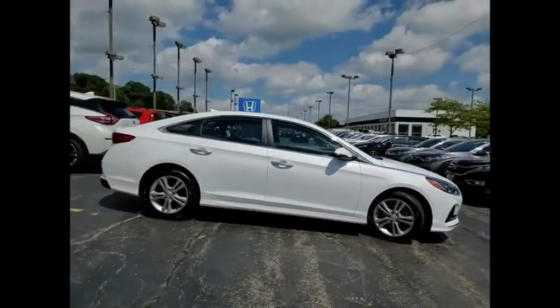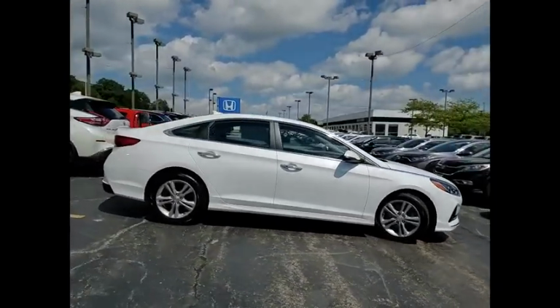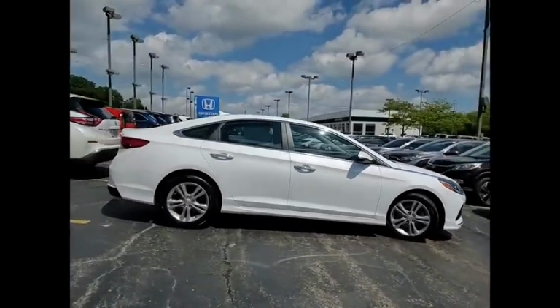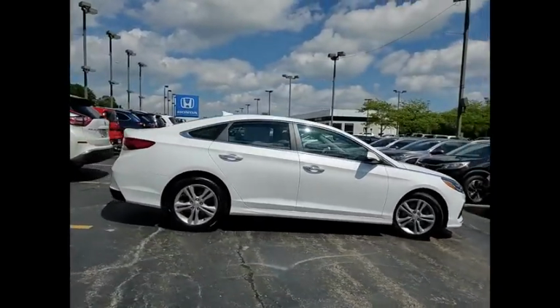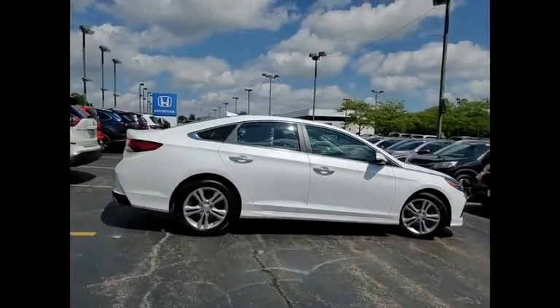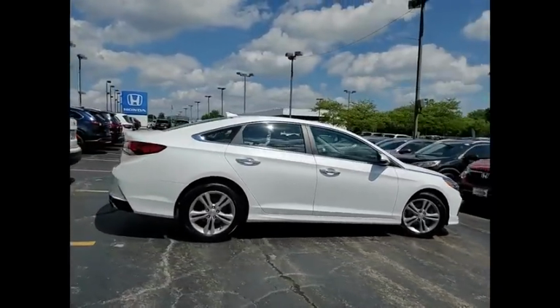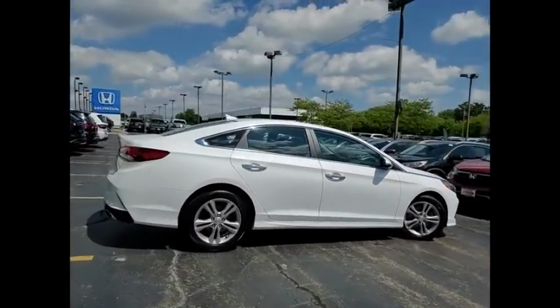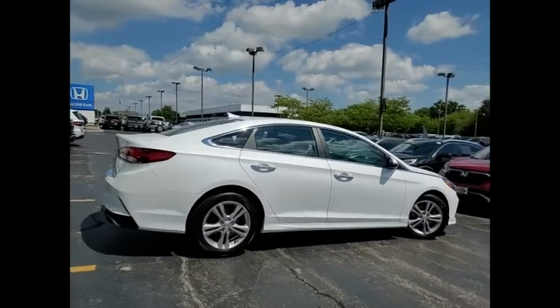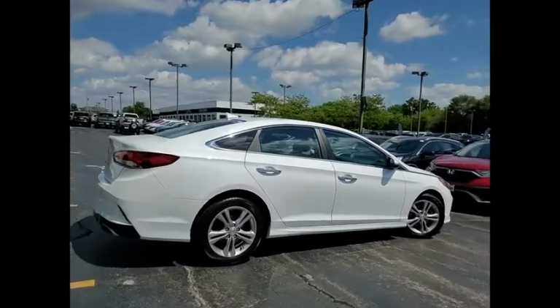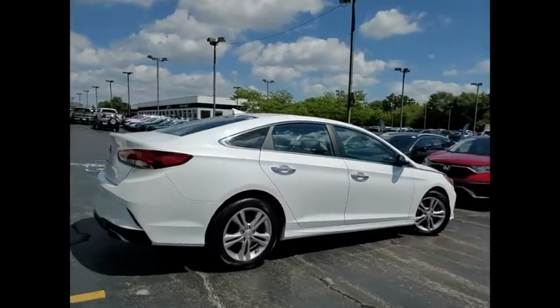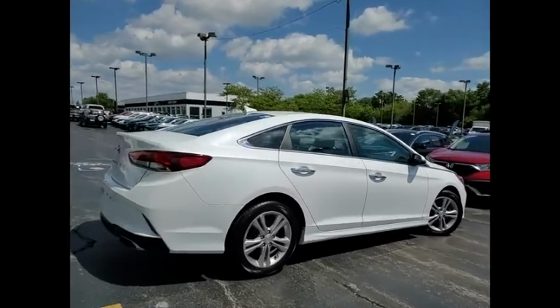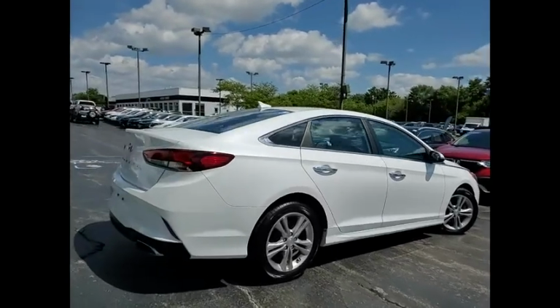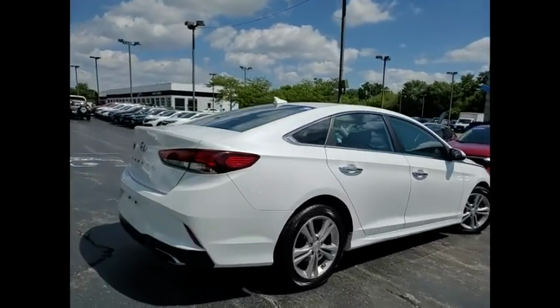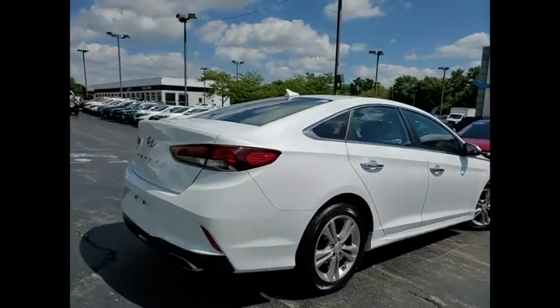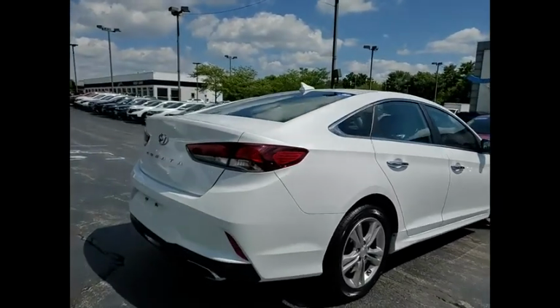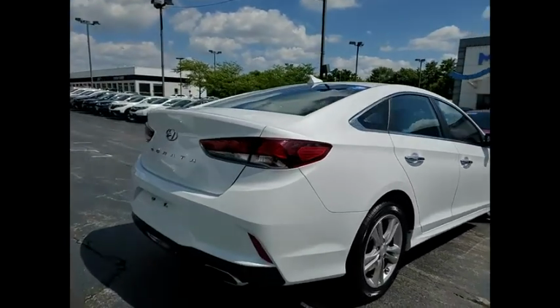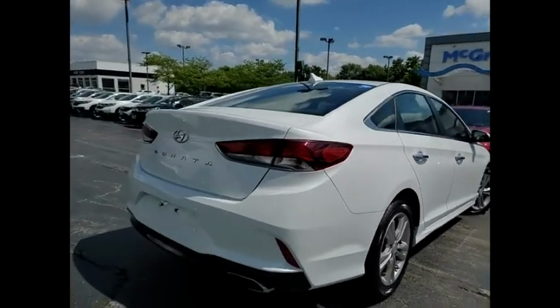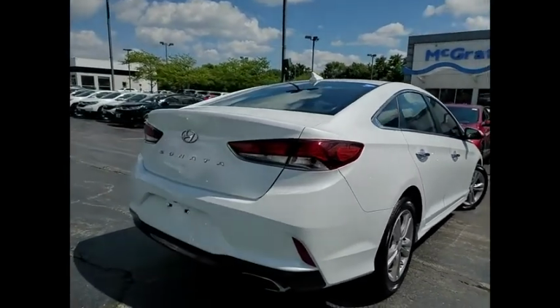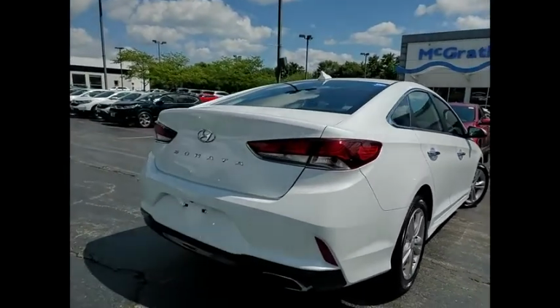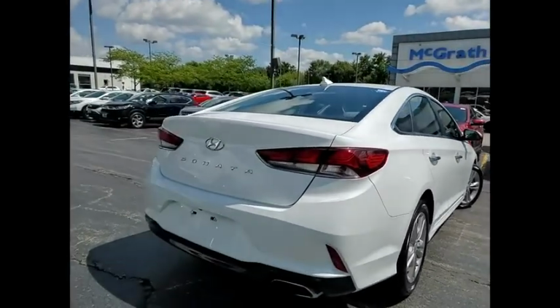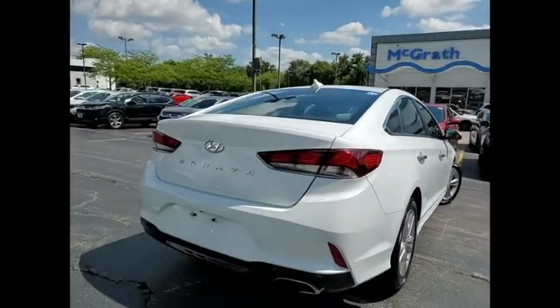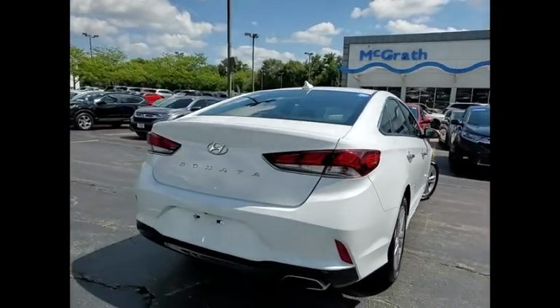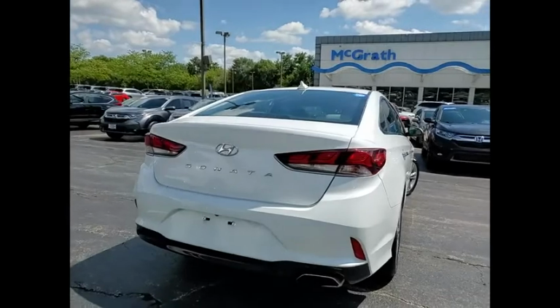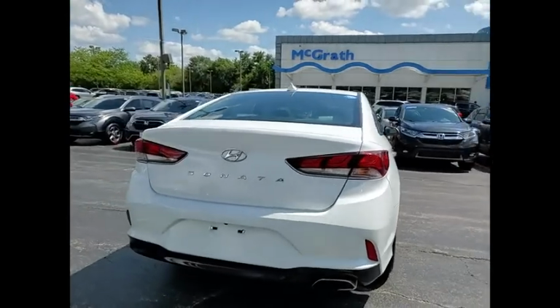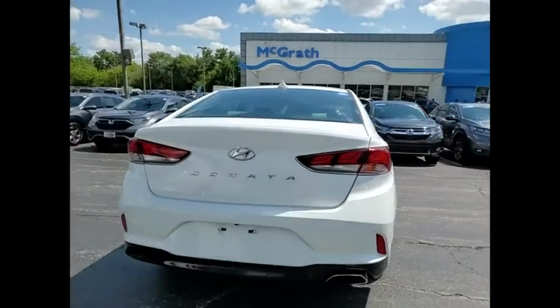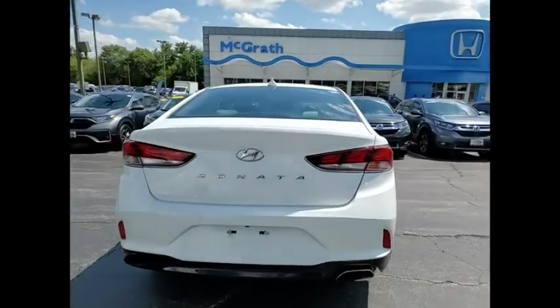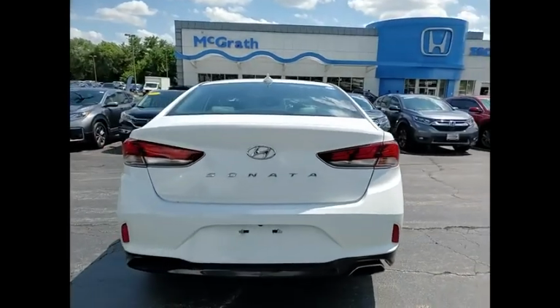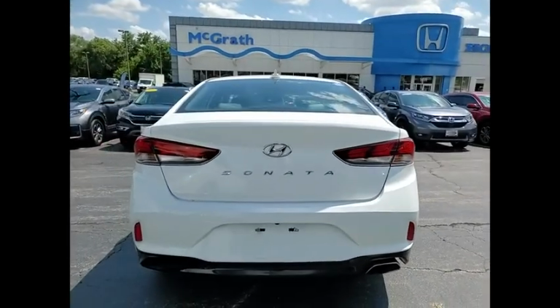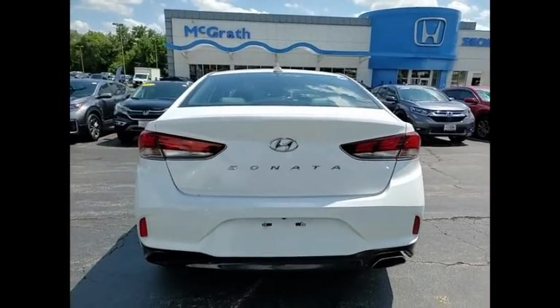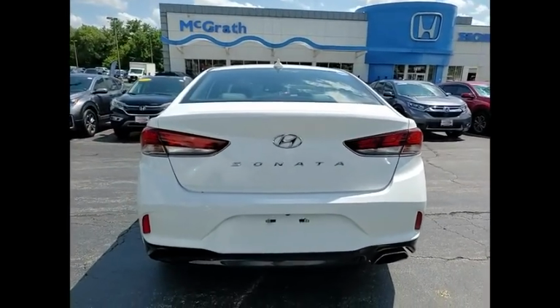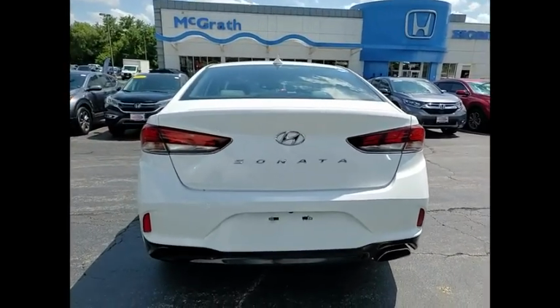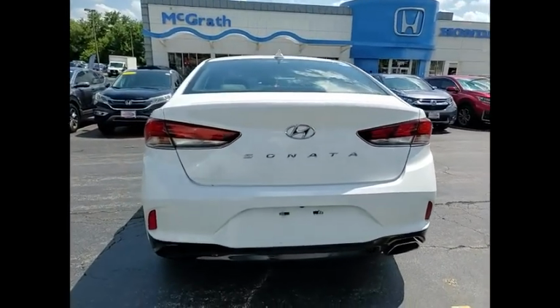Don't forget the exterior corrosion protection of the 14-step roto-dip system that provides unmatched protection for your Sonata. This vehicle has less than 70,000 miles.